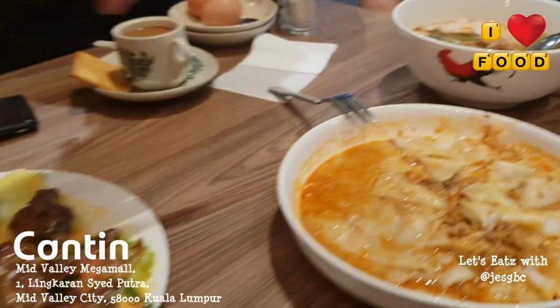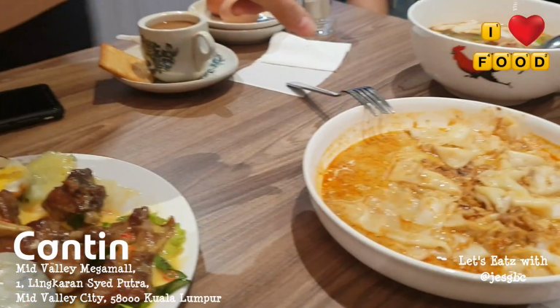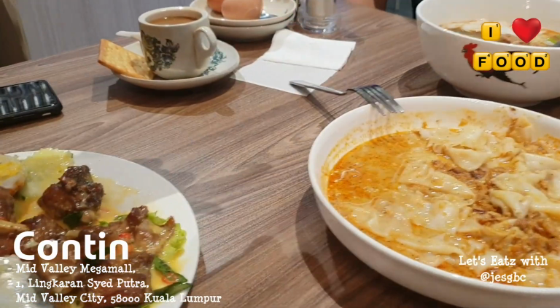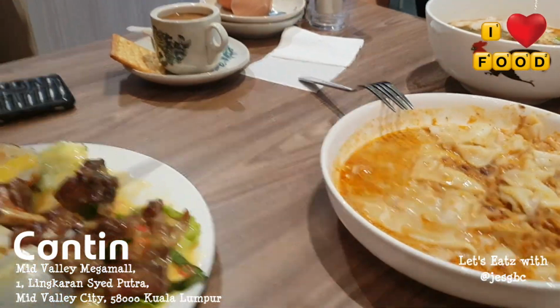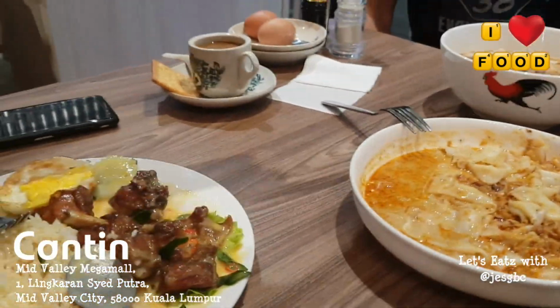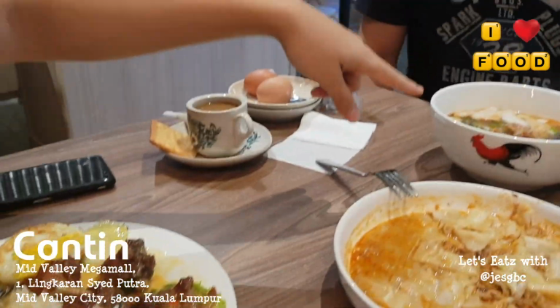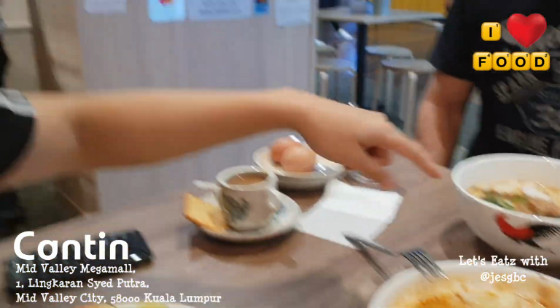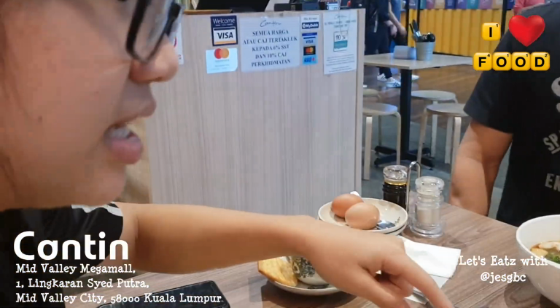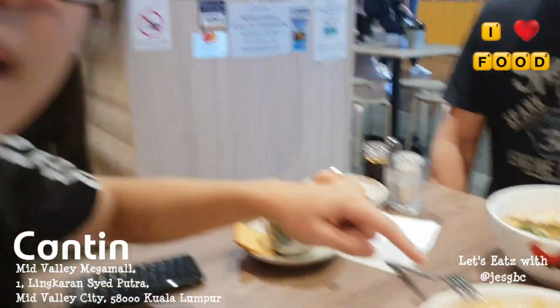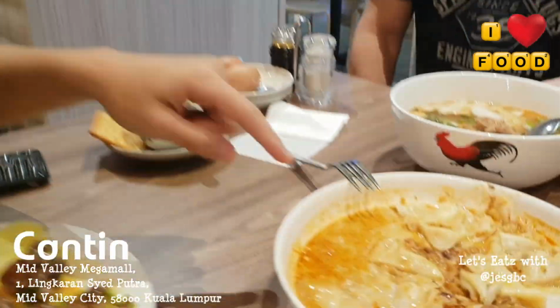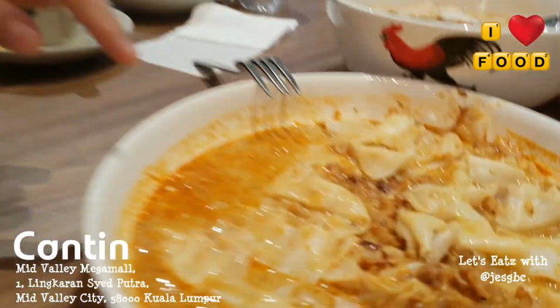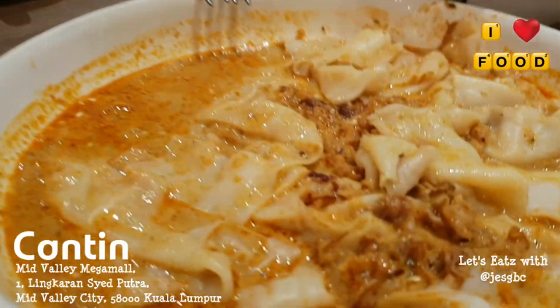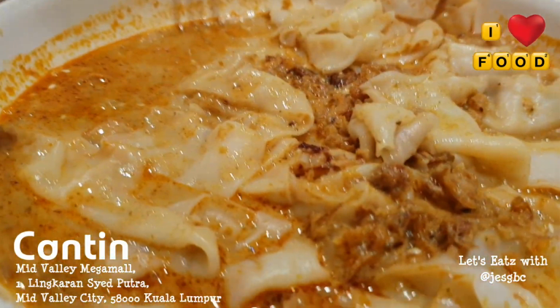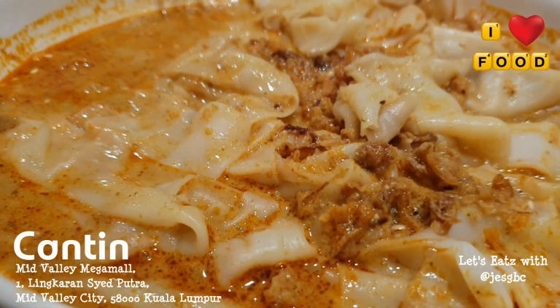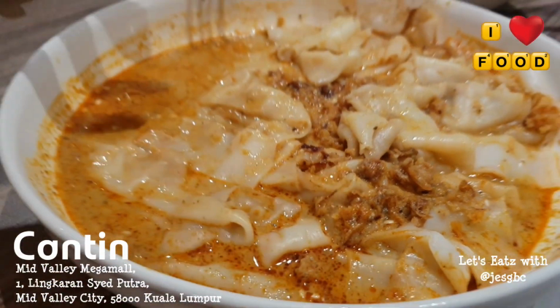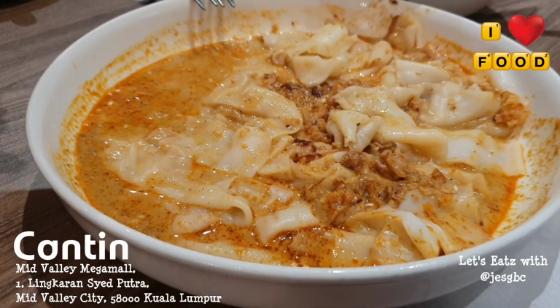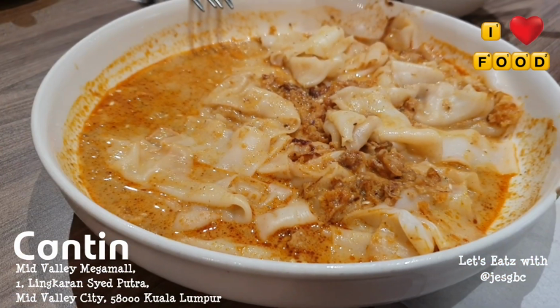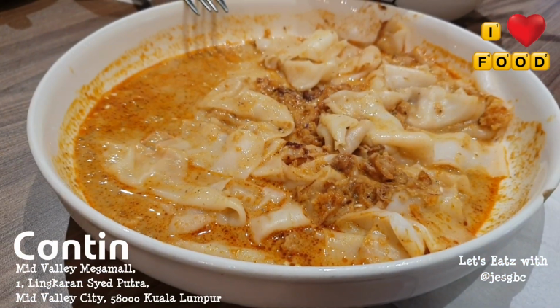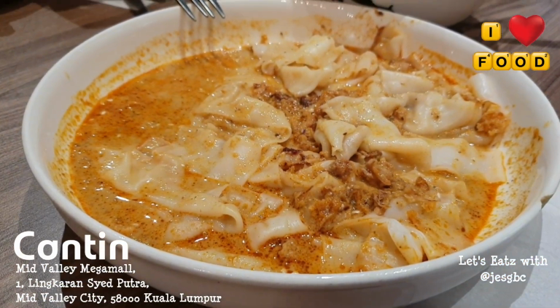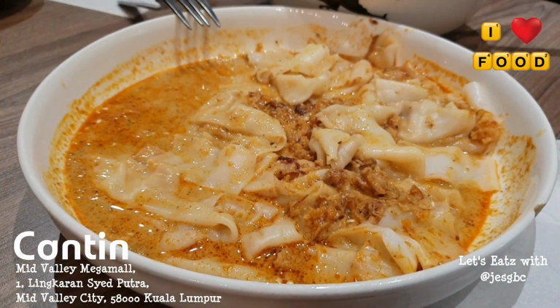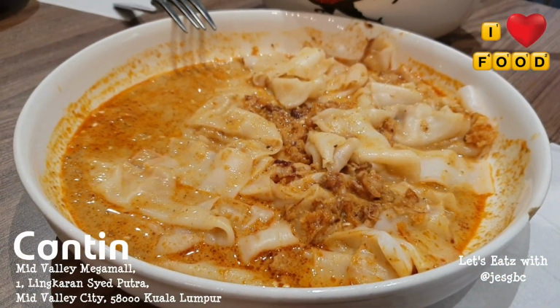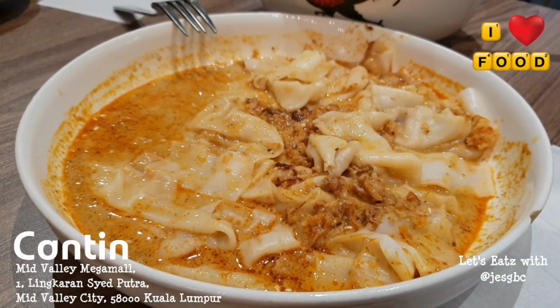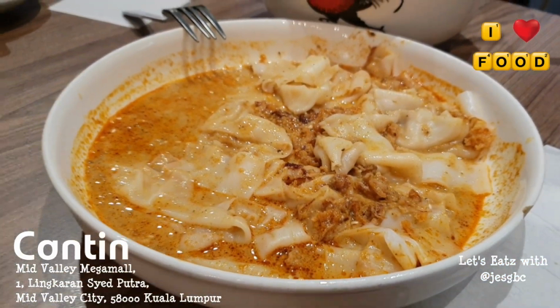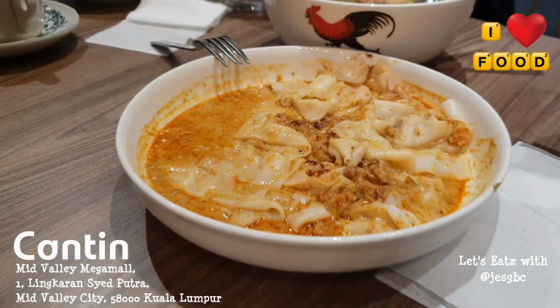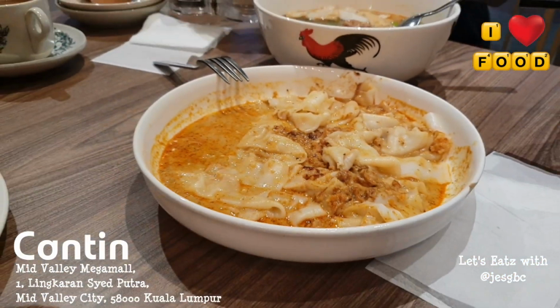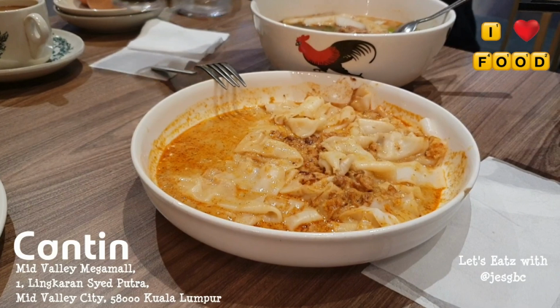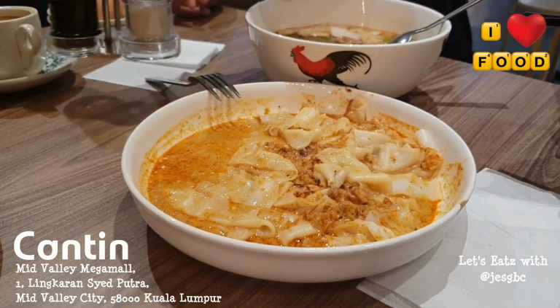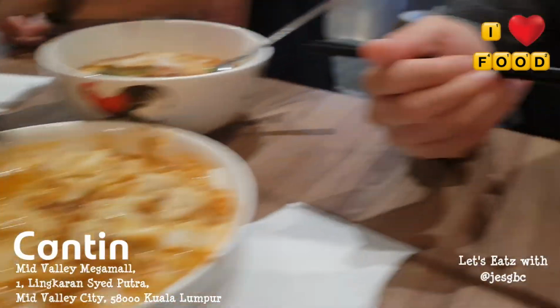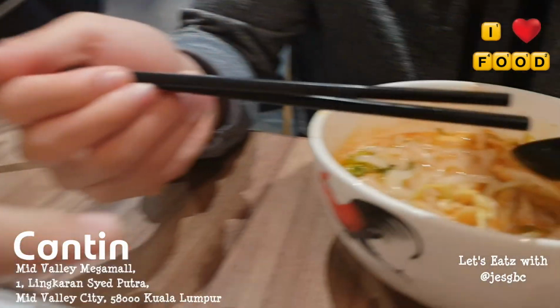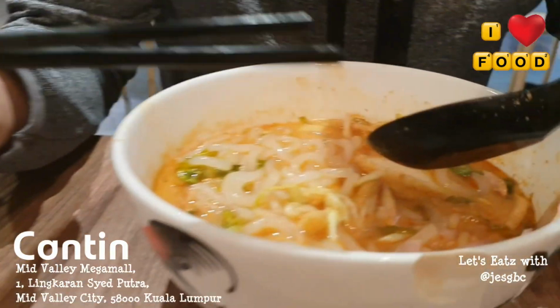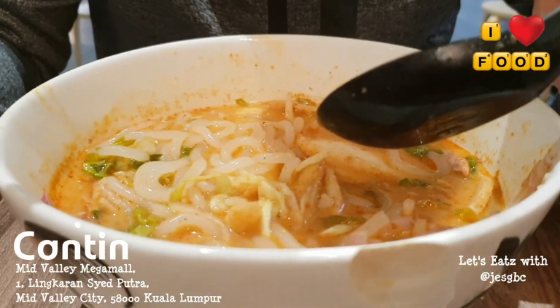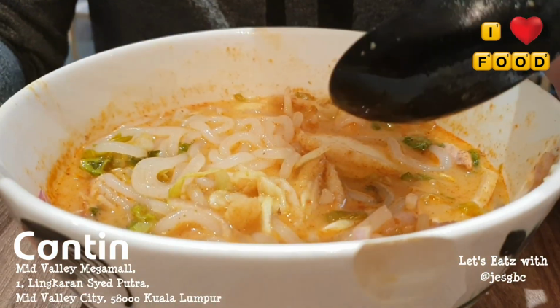This is the prawn noodles. This is the curry chee cheong fun. It looks like whole phan, but it's actually chee cheong fun, which is rice noodles, and it's soaked with the curry.